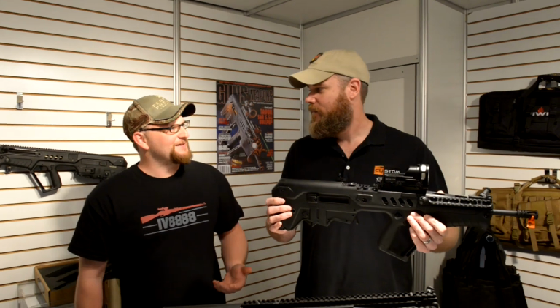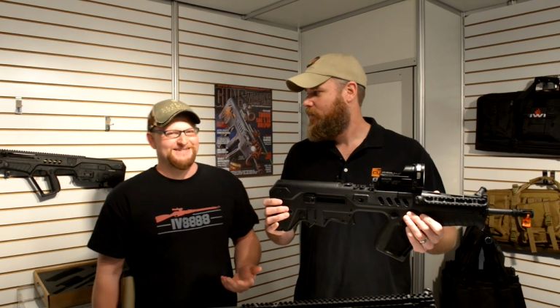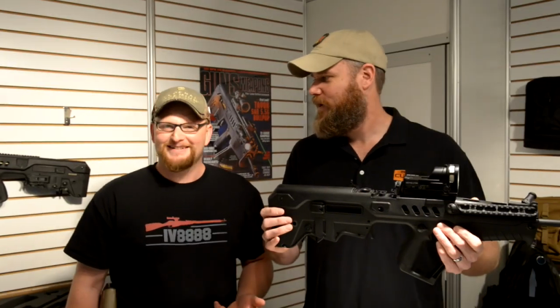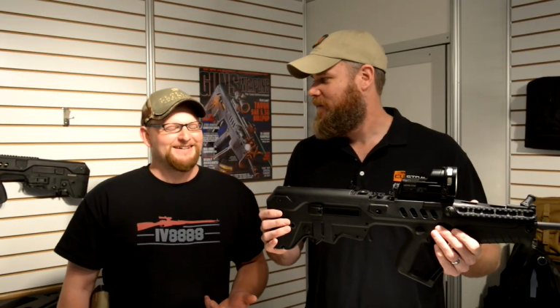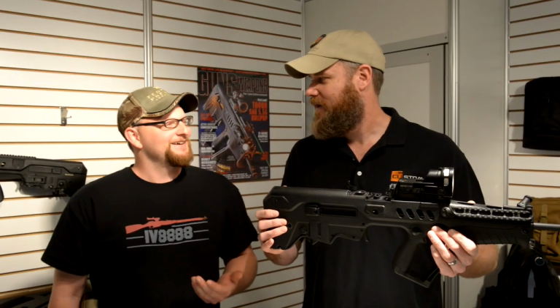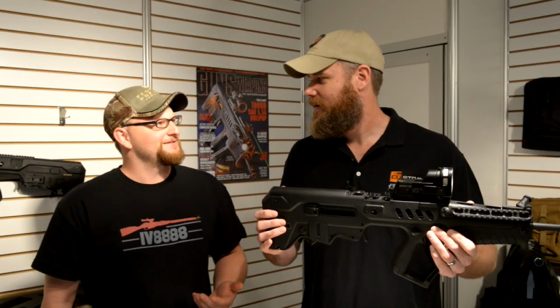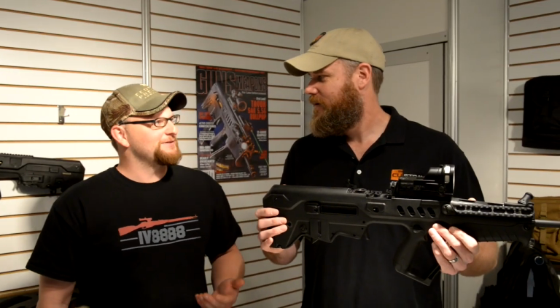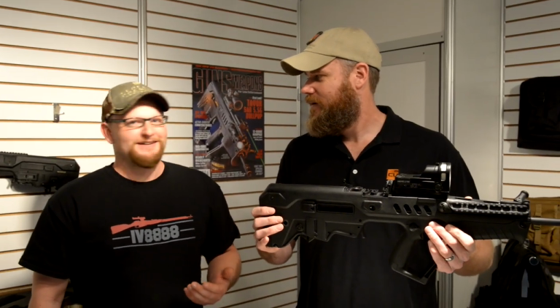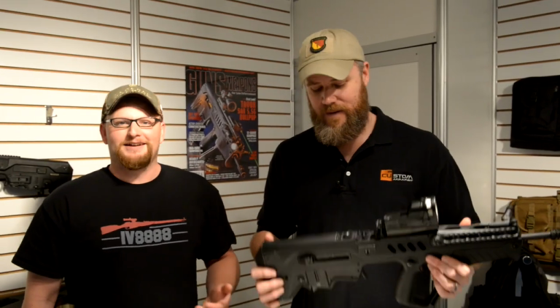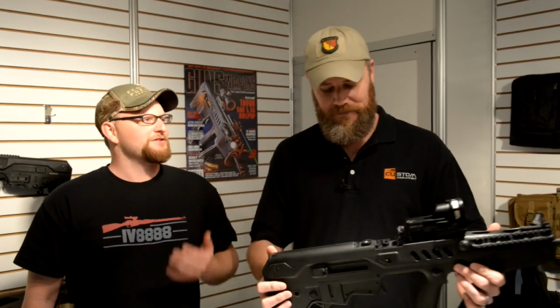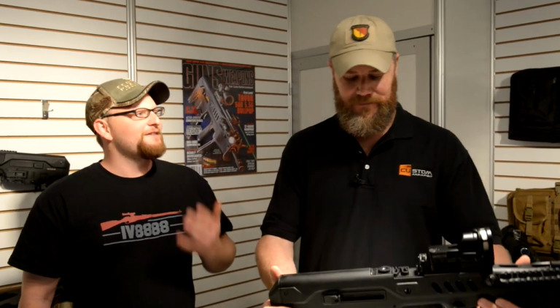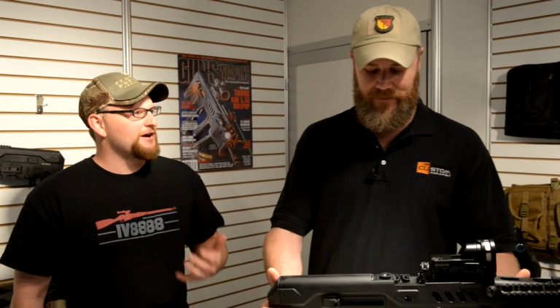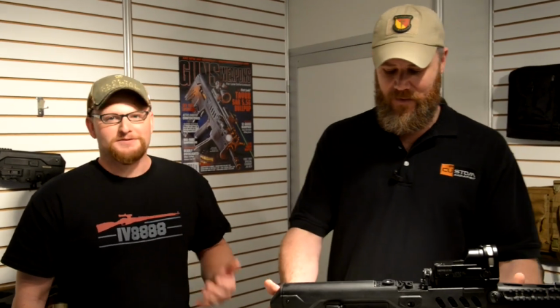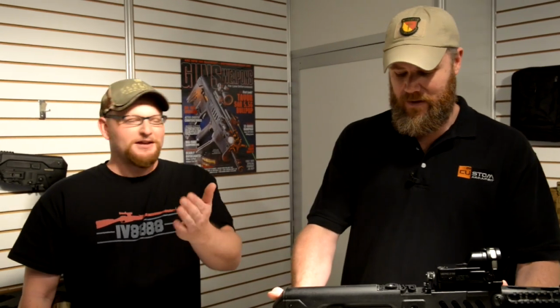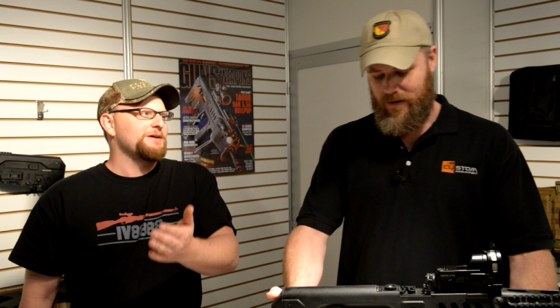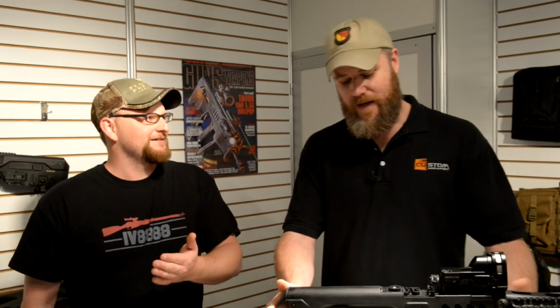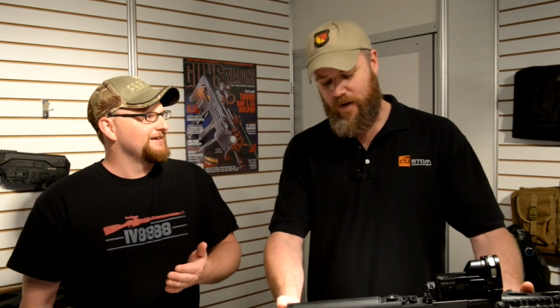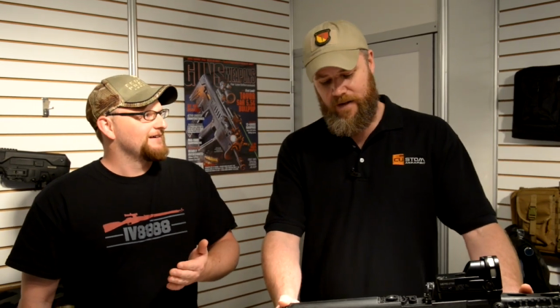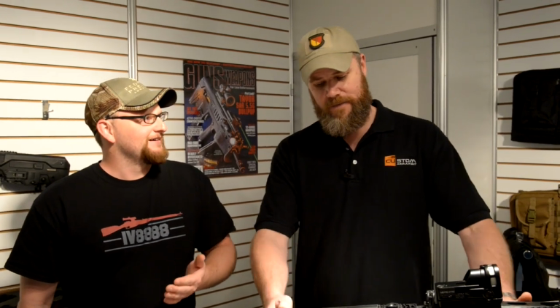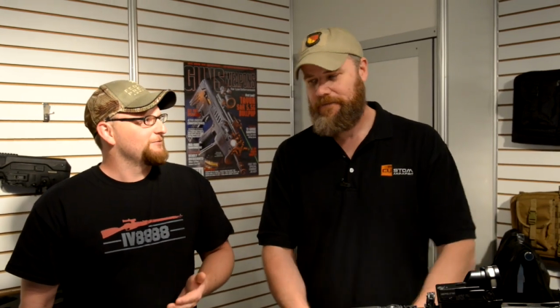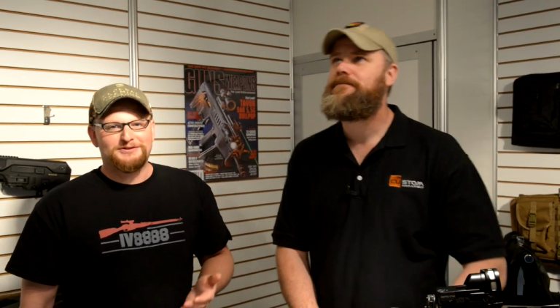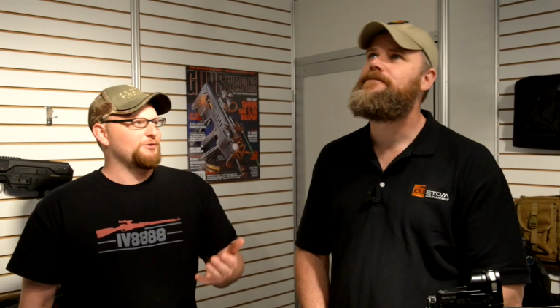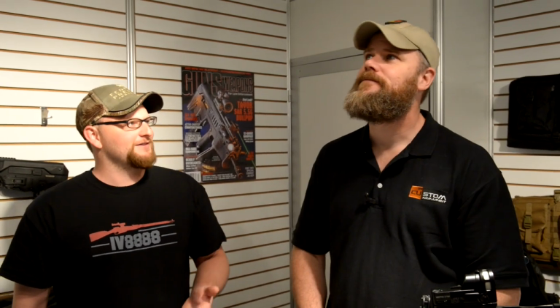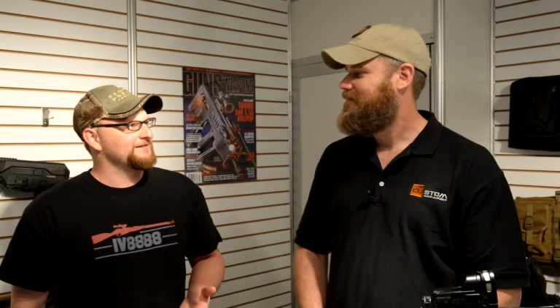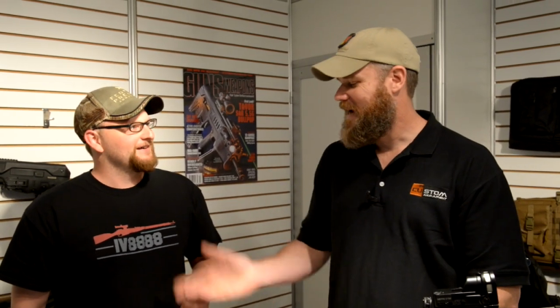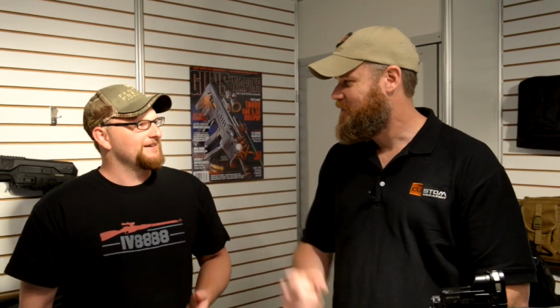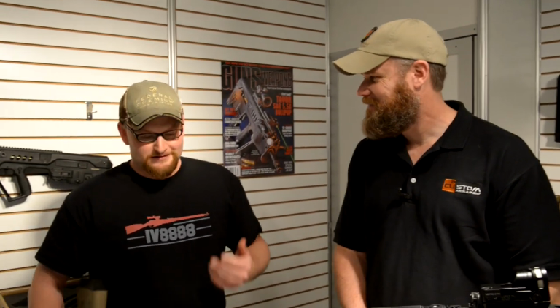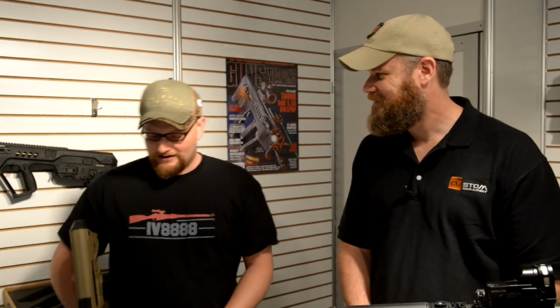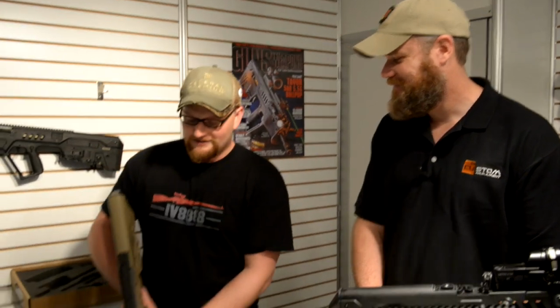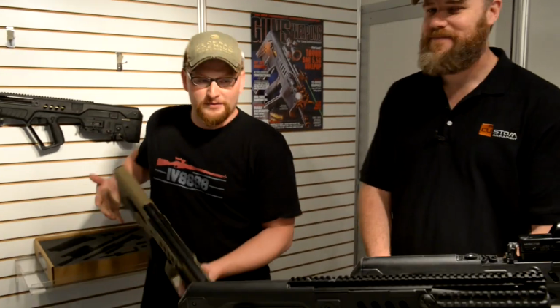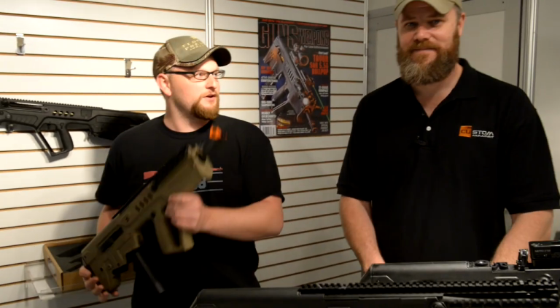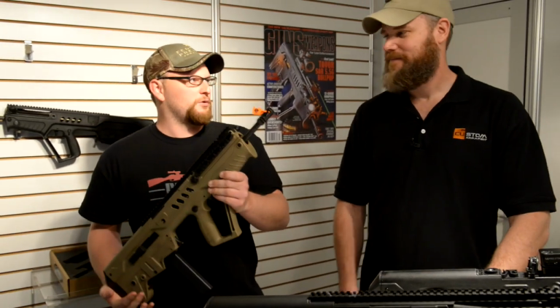Tim, what are you doing in my video? Dude, this is my video — it's my cameraman. I can't work like this. What do you mean you can't work like this? What do you got in your hands, man? I've got a 9mm Tavor.